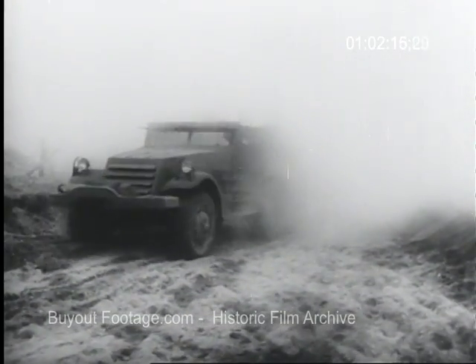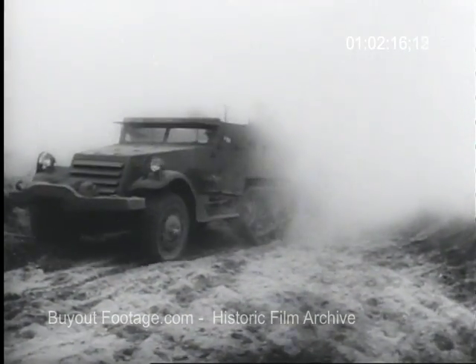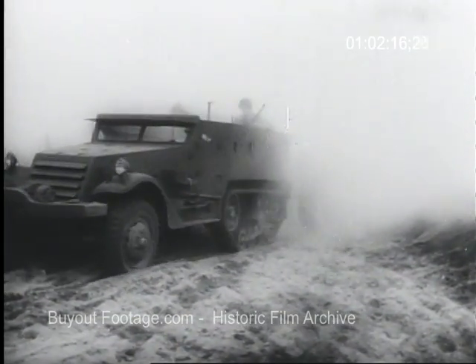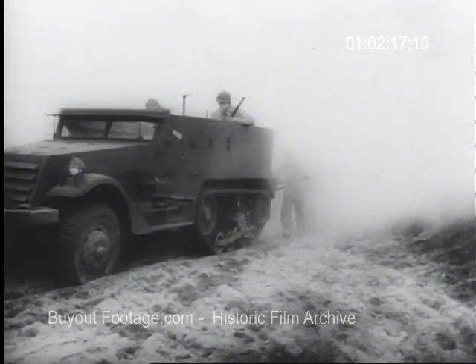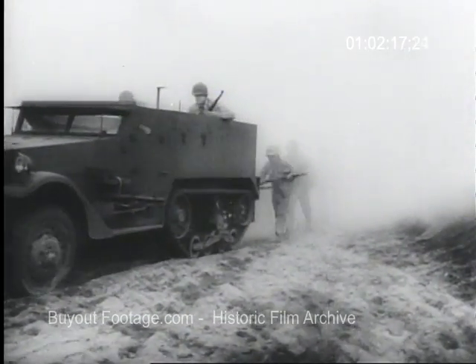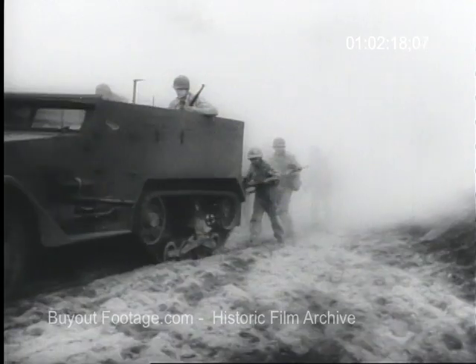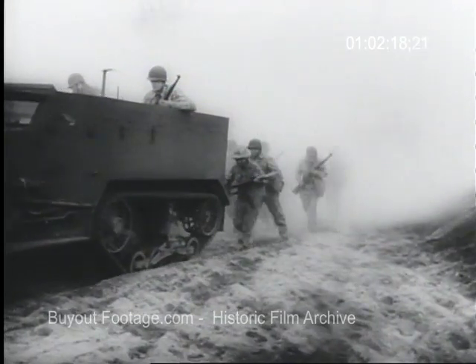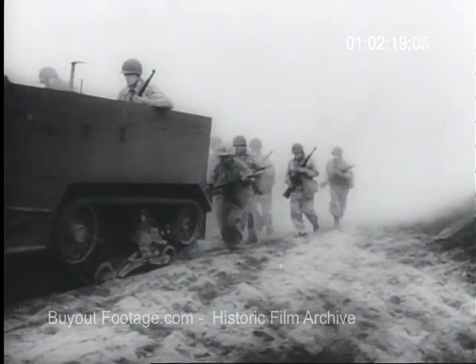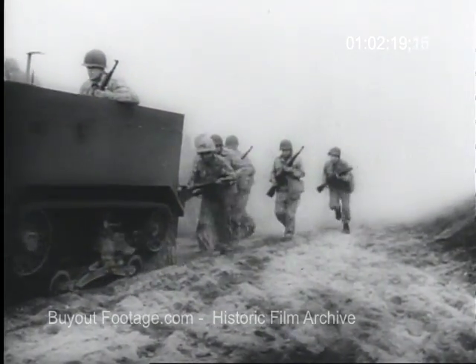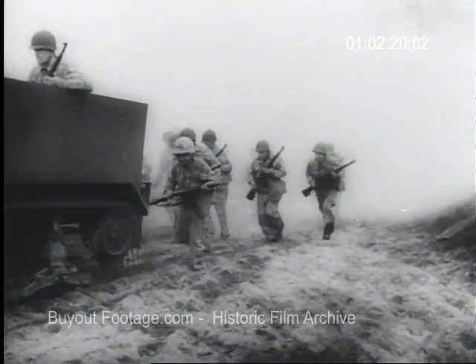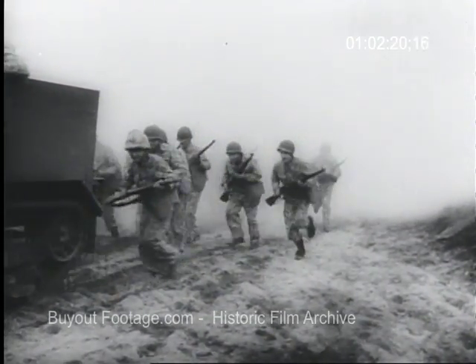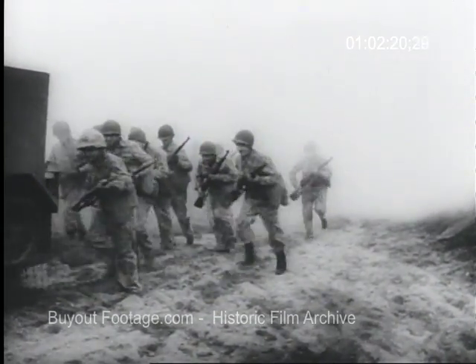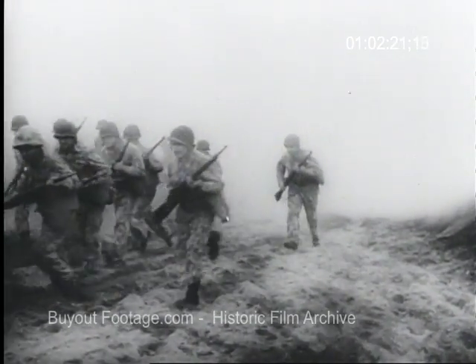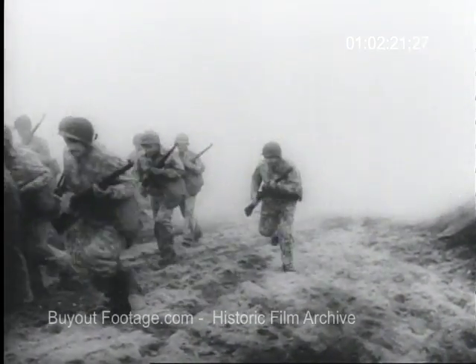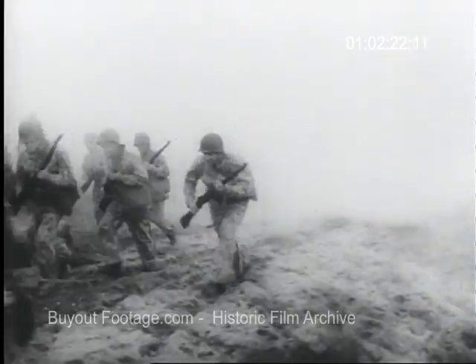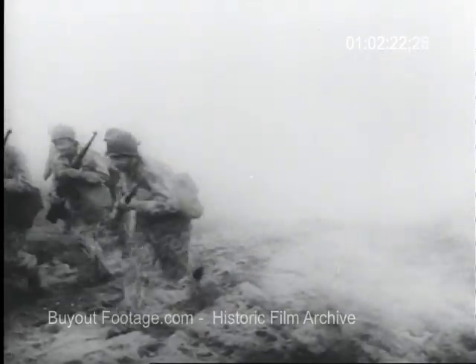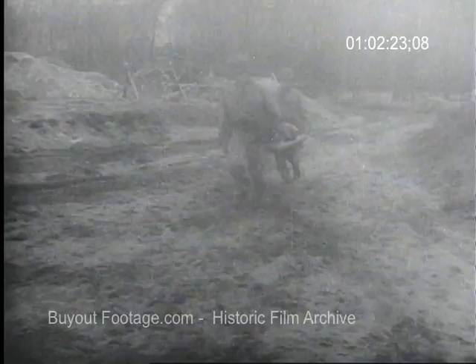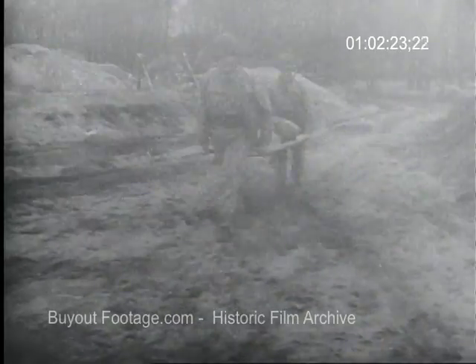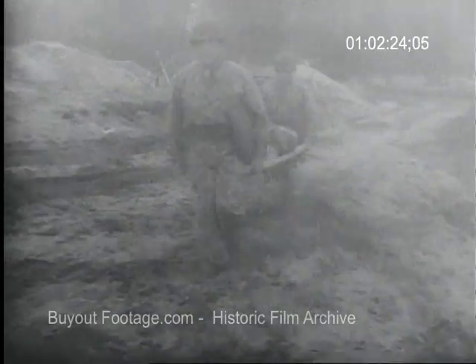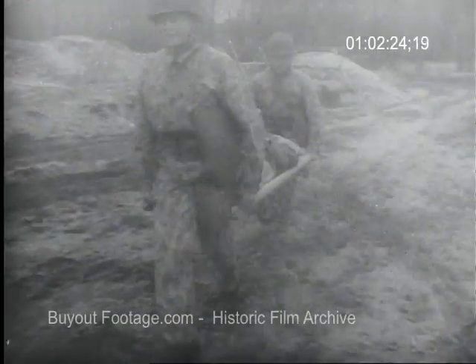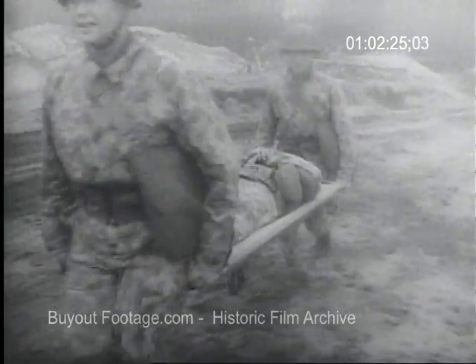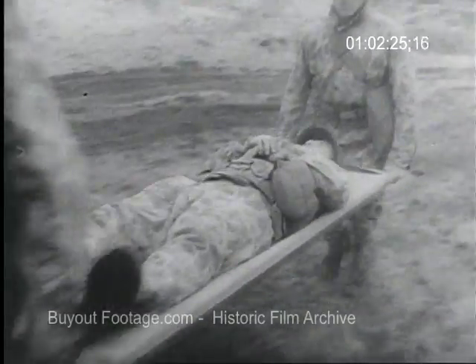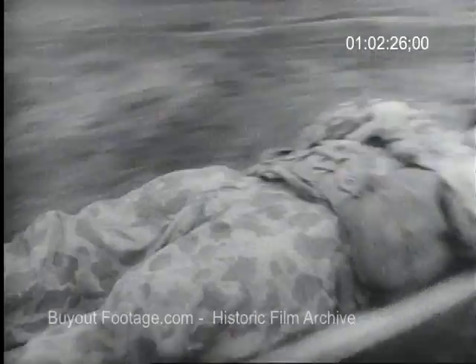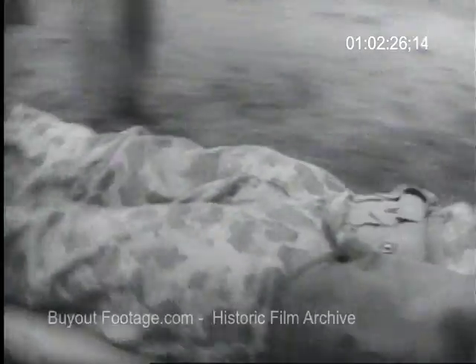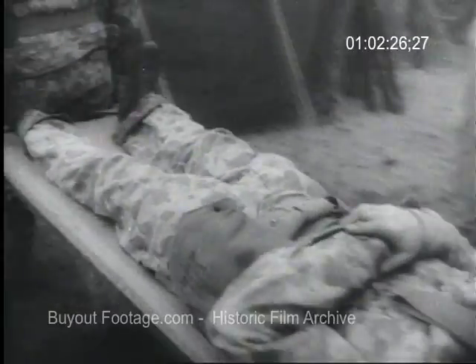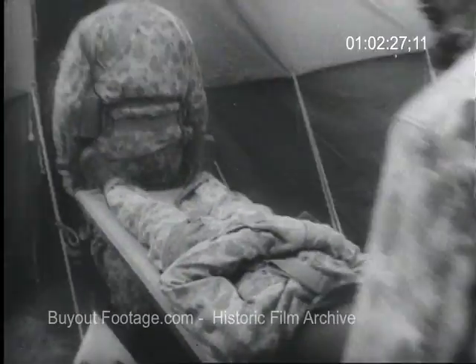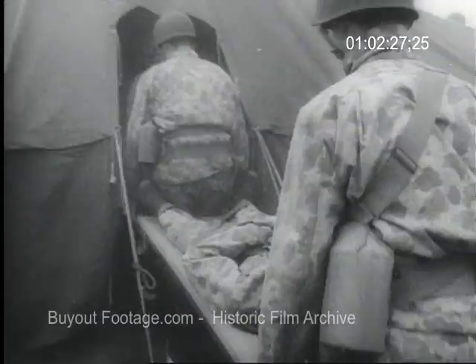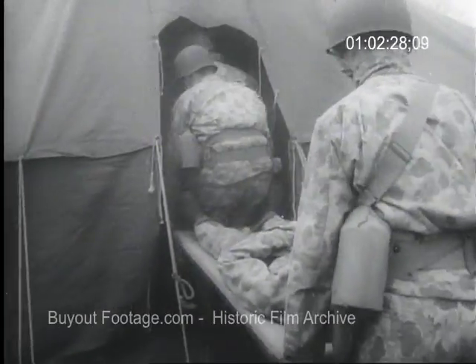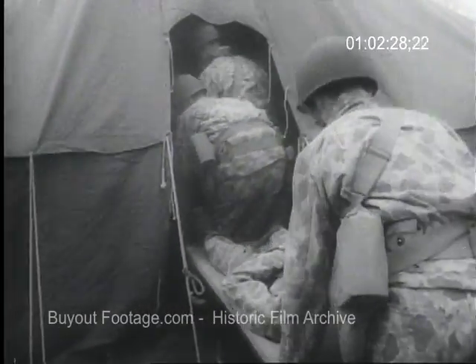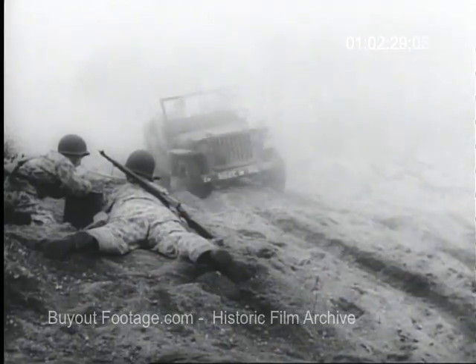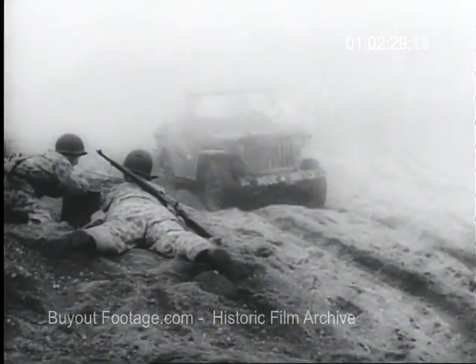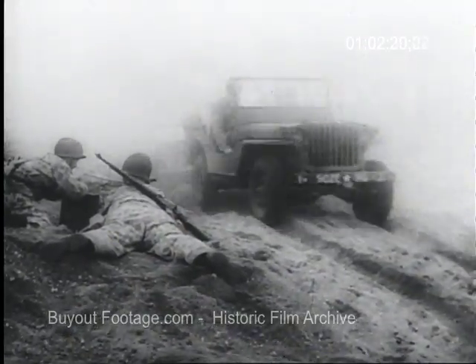A United States Army Medical Unit gives a realistic demonstration of the latest forward step in war surgery. Under old methods, much time was lost as doctors probed to find the exact location of a bullet or piece of shrapnel.